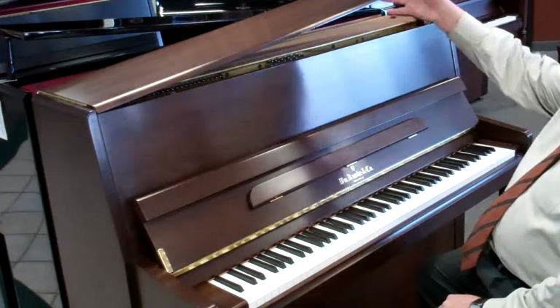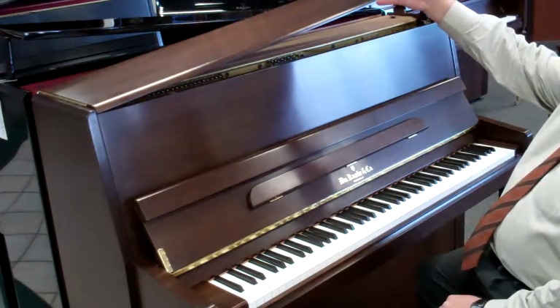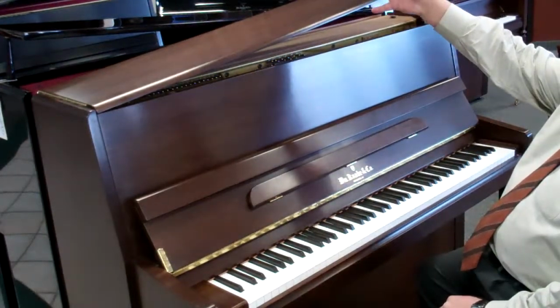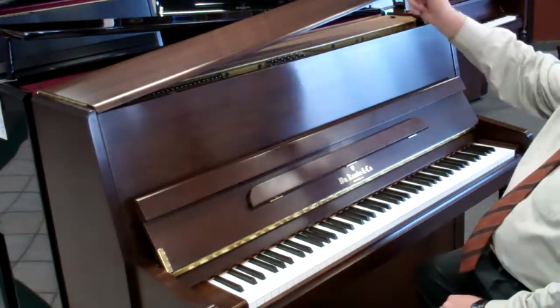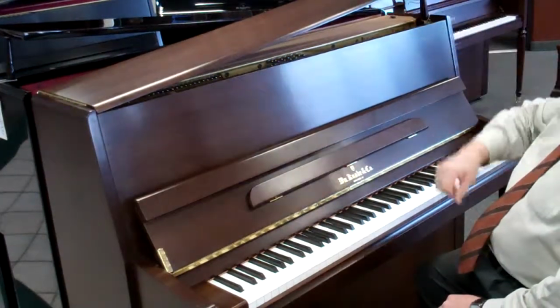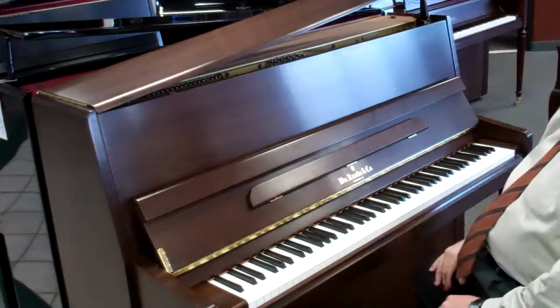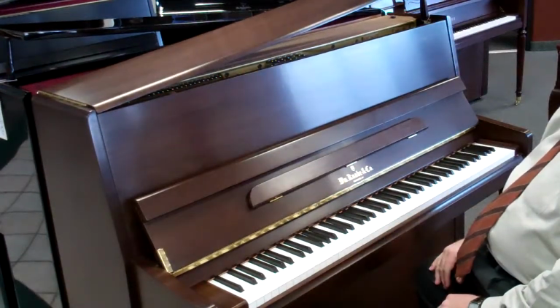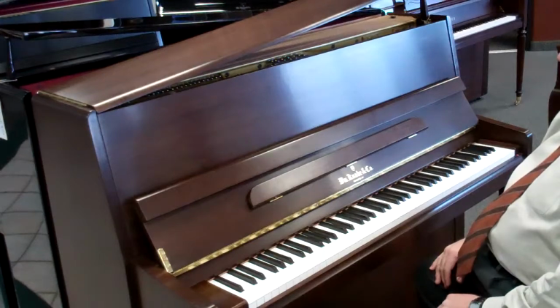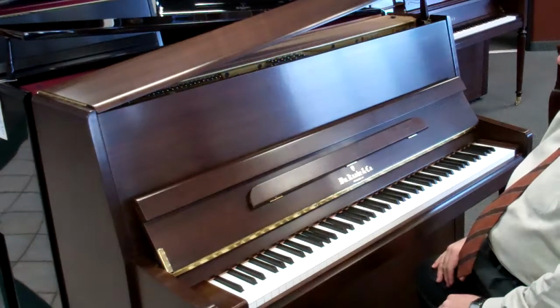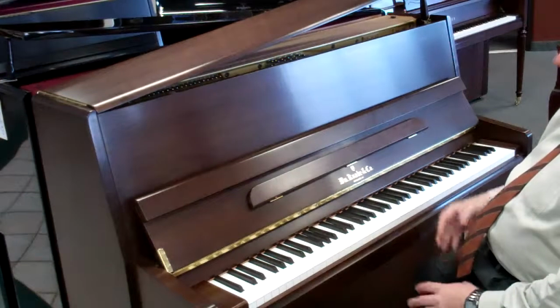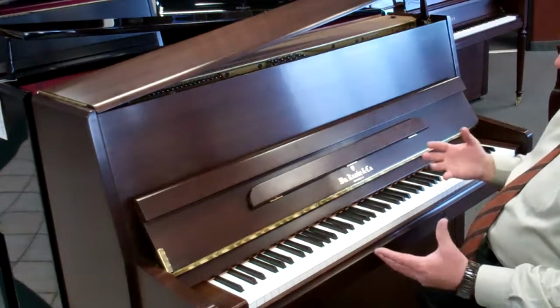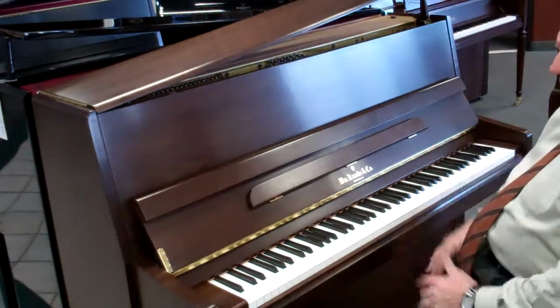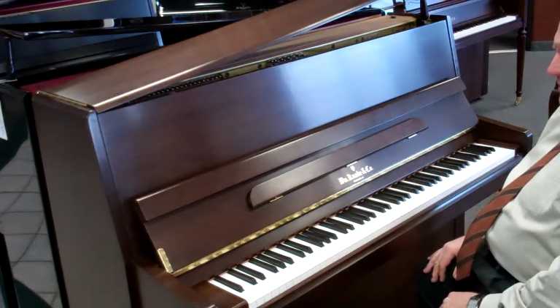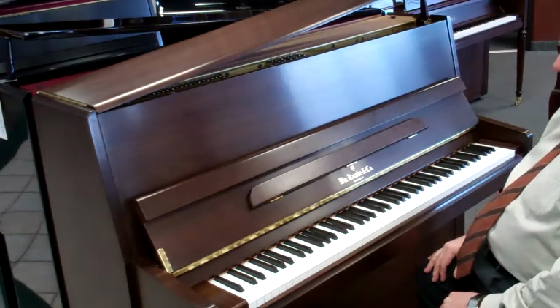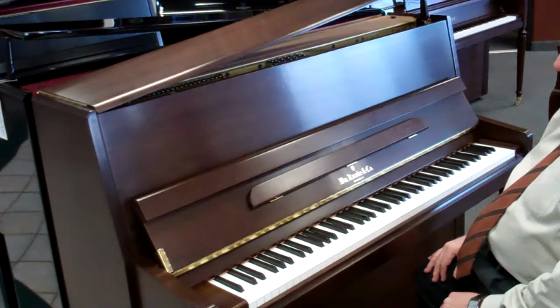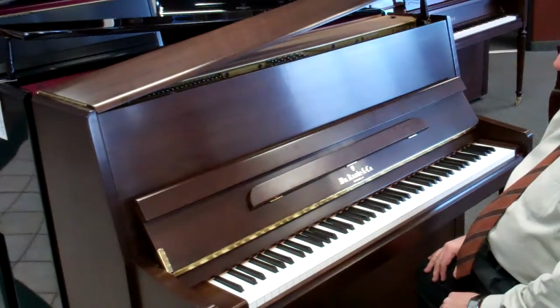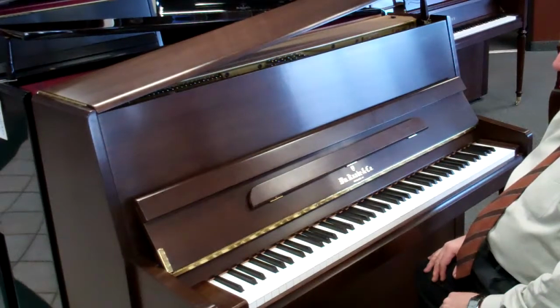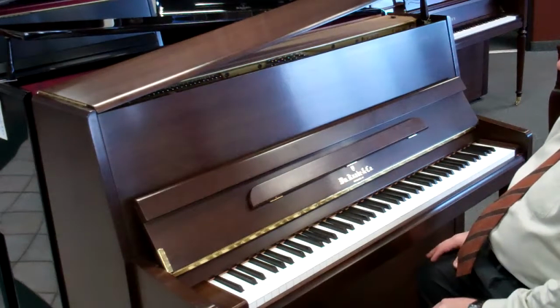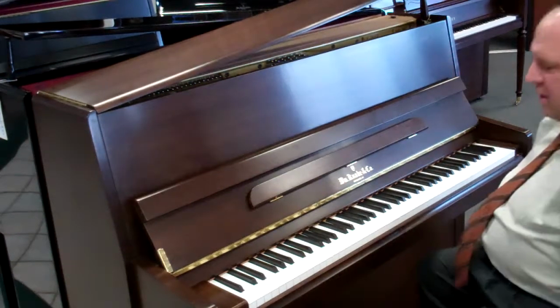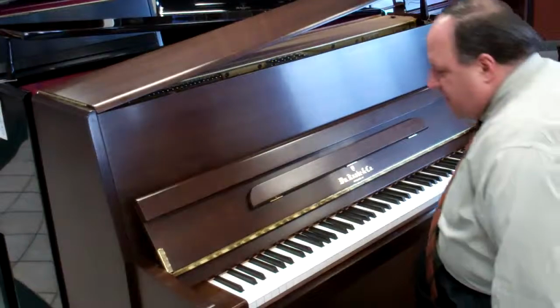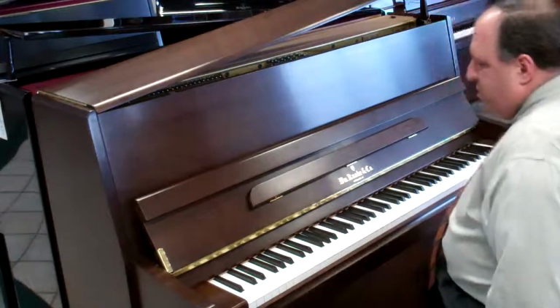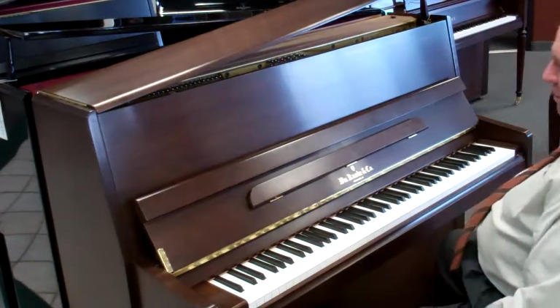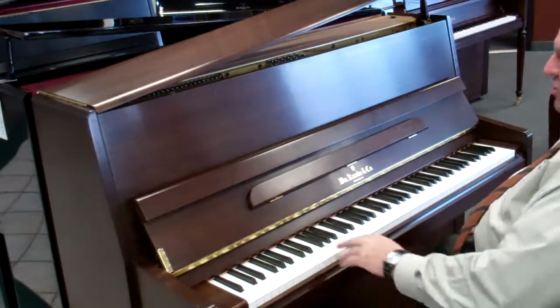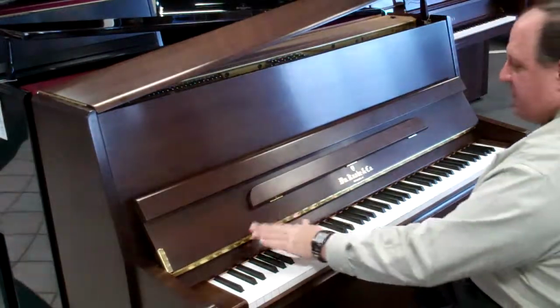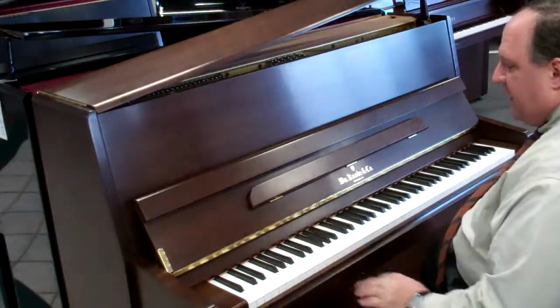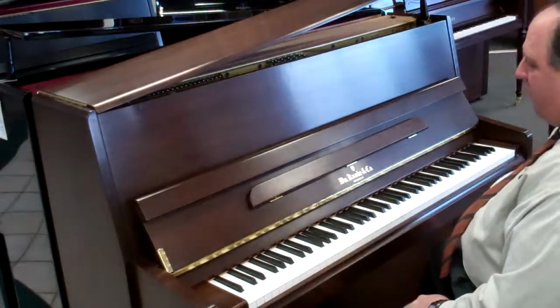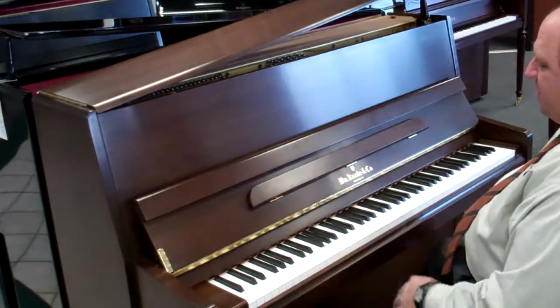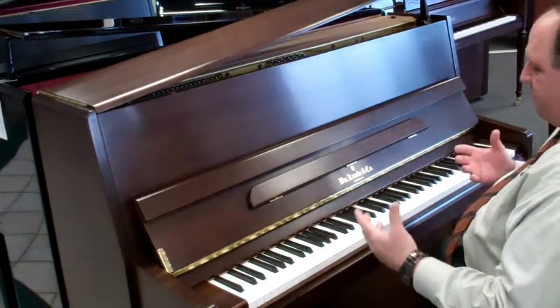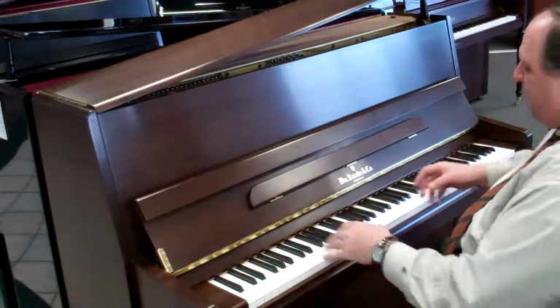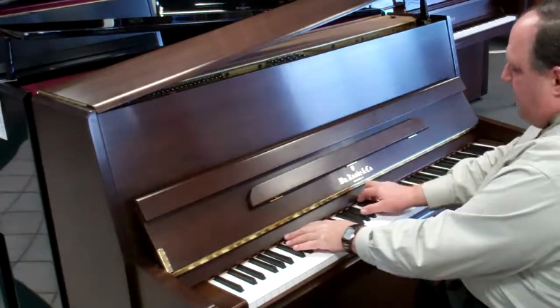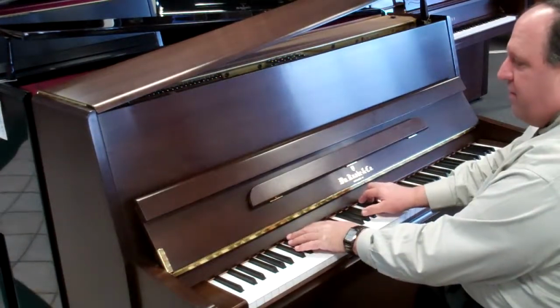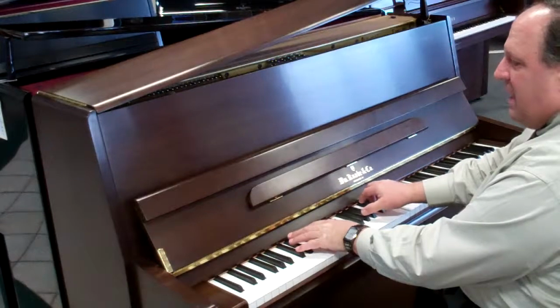It's available in a number of different finishes, which I'll show you here shortly. Many people have really taken to this piano. It's got a beautiful, rich European-German sounding tone, so it's a real beautiful sound.